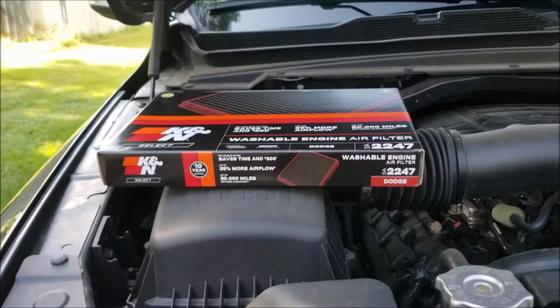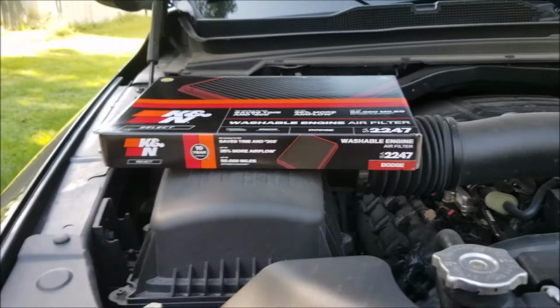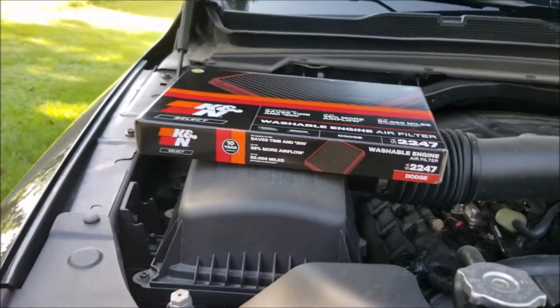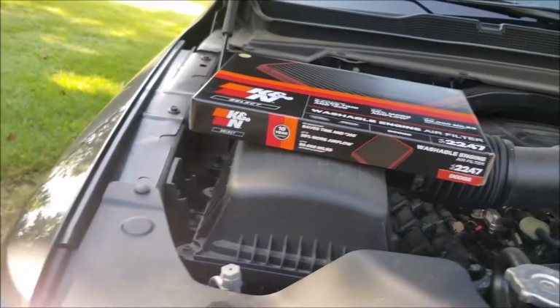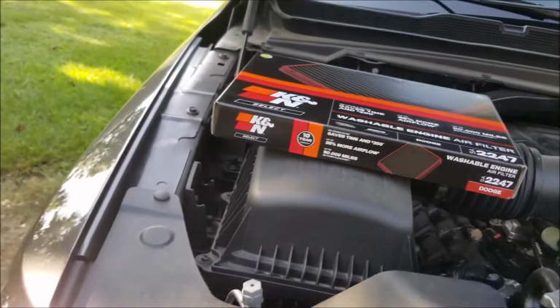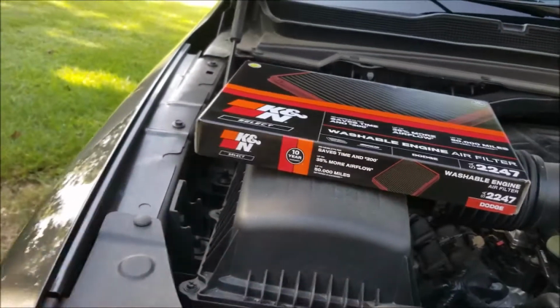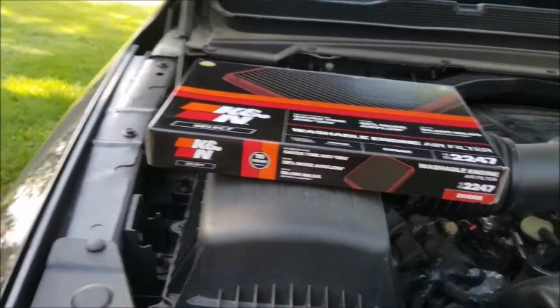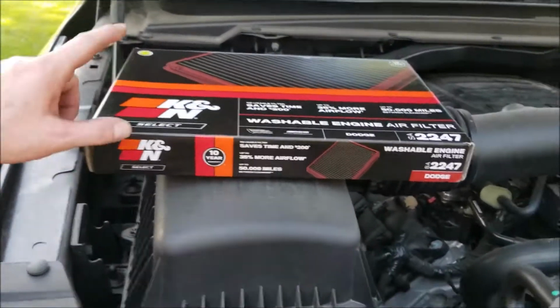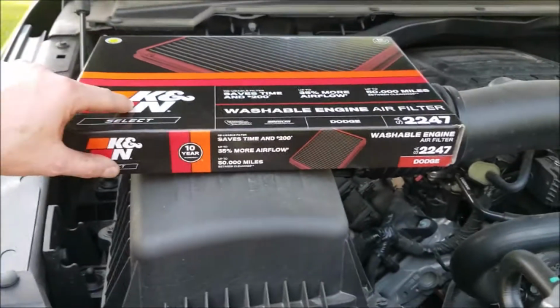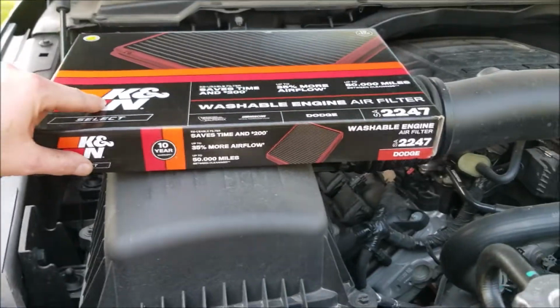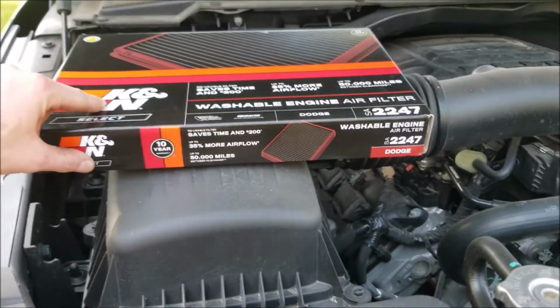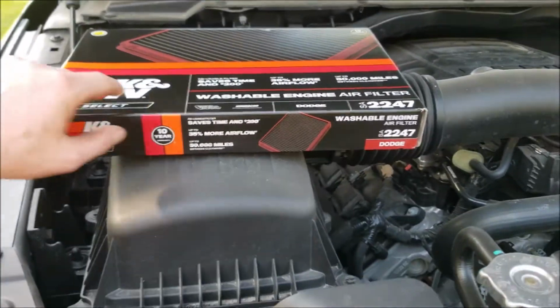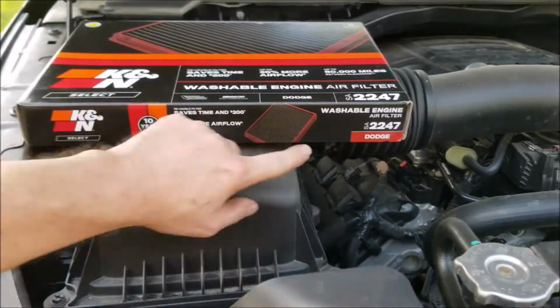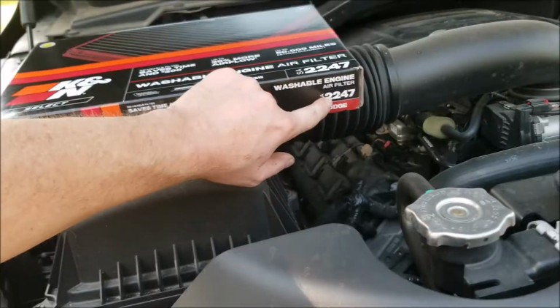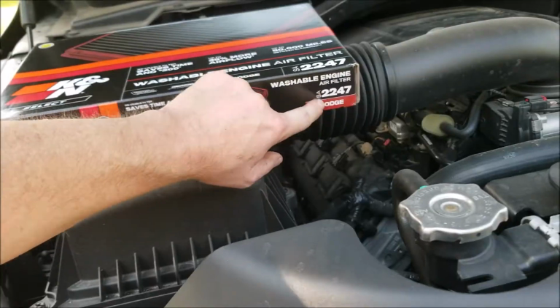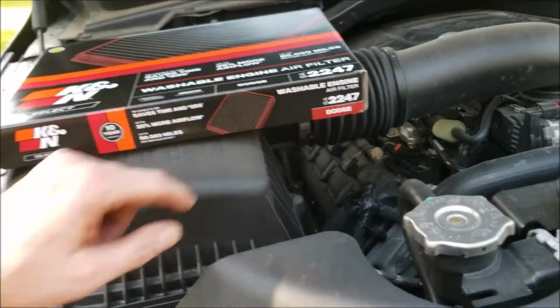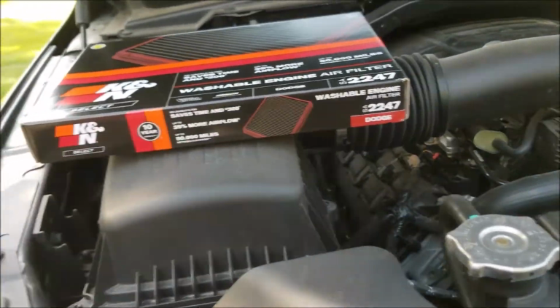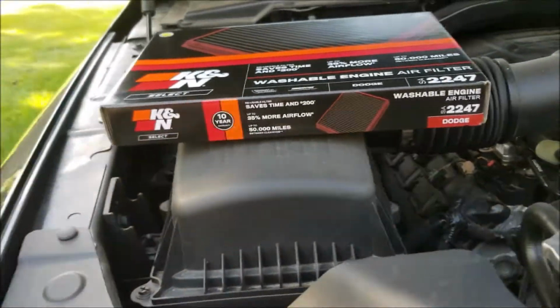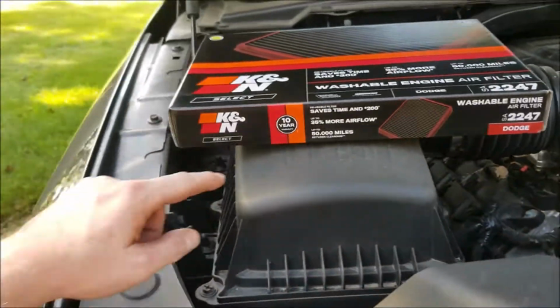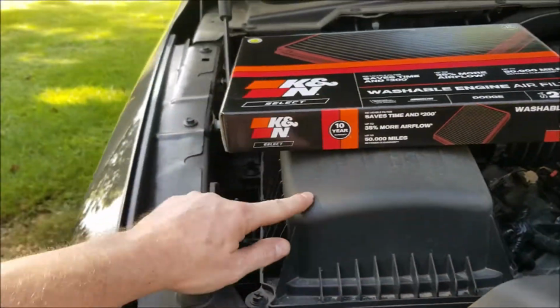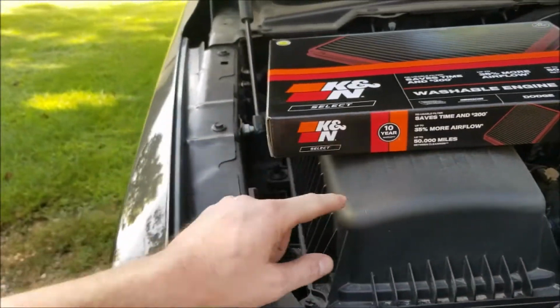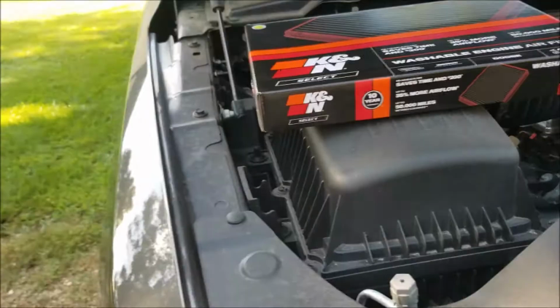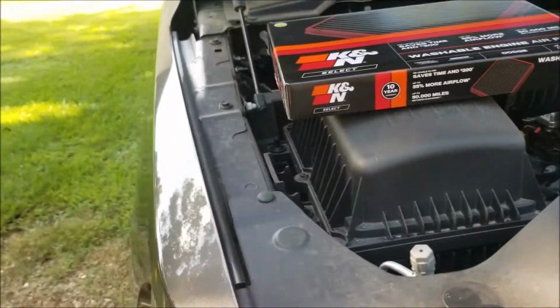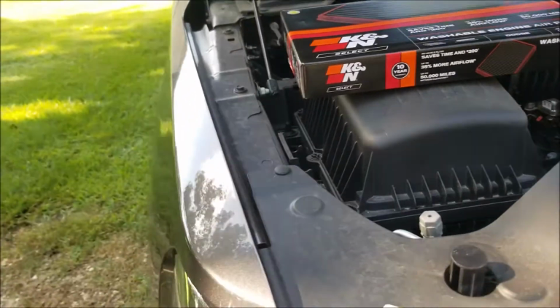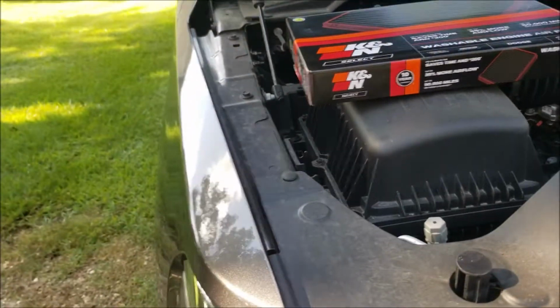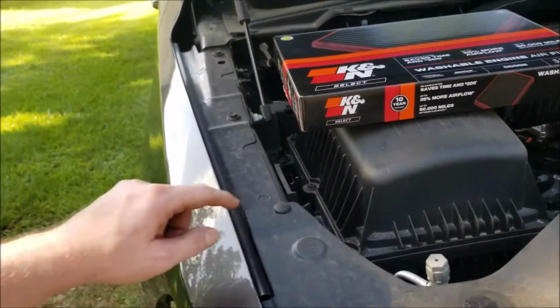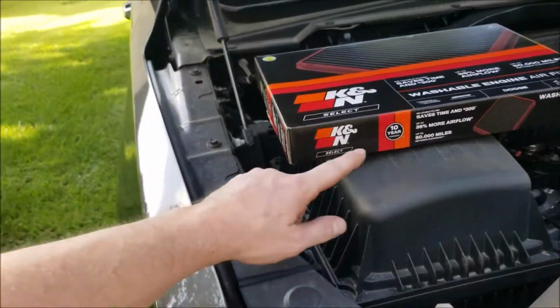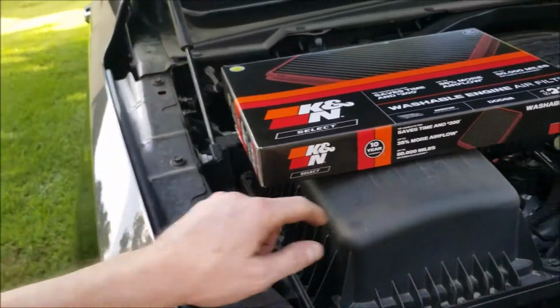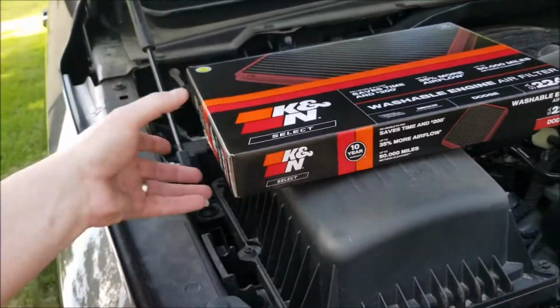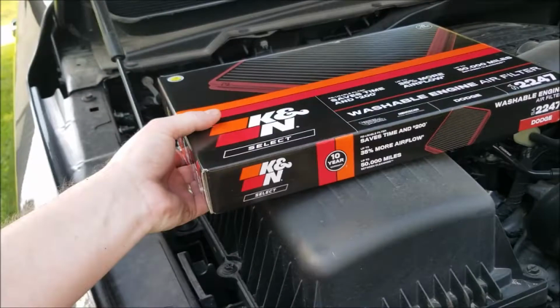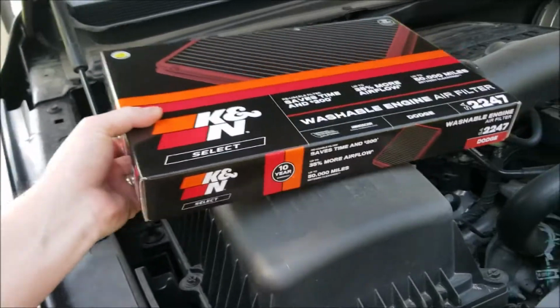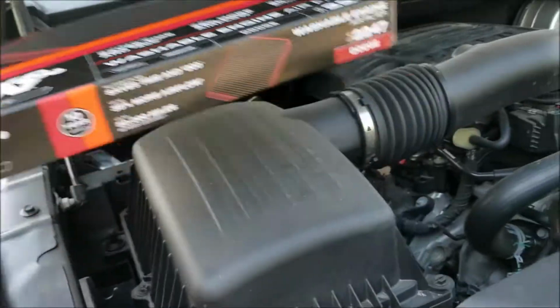Welcome to JRM Sweeps. Today I'm going to install this K&N air filter. It's part number 2247 for a 2020 Ram 1500, the 5.7 liter.